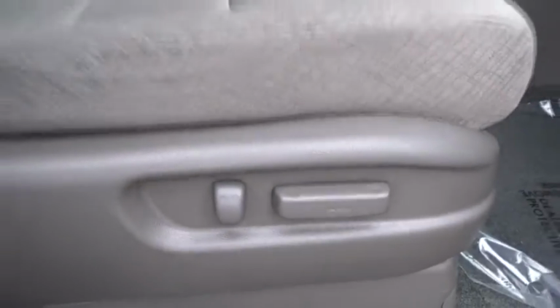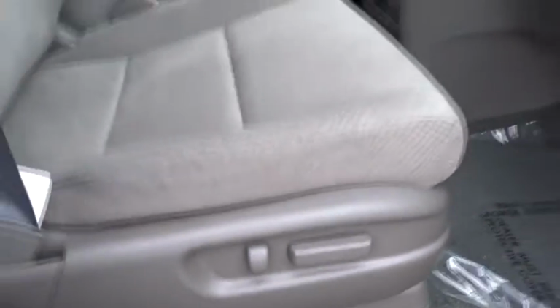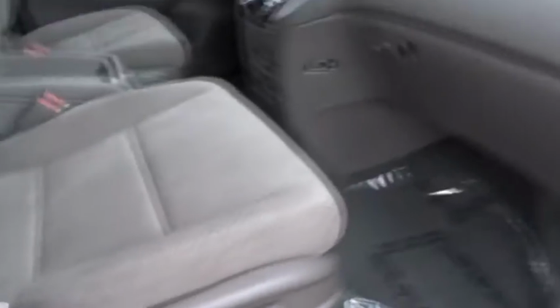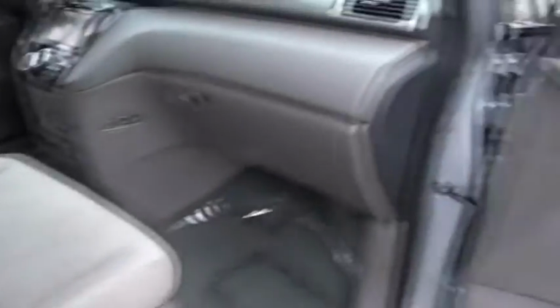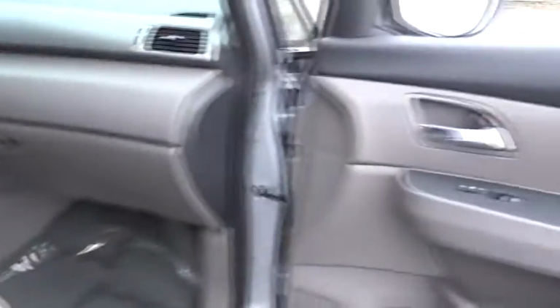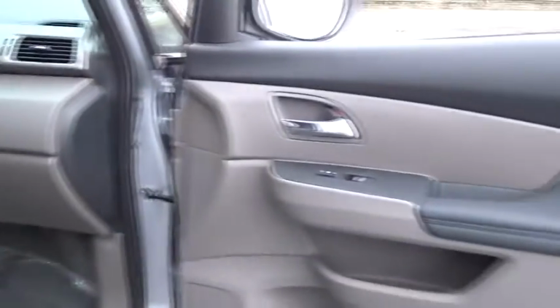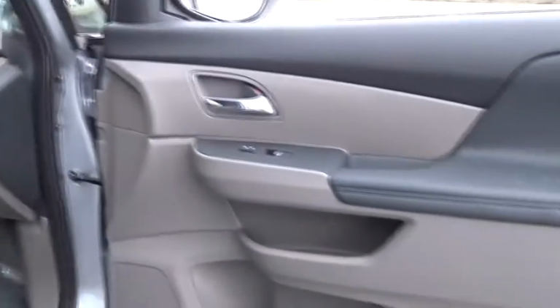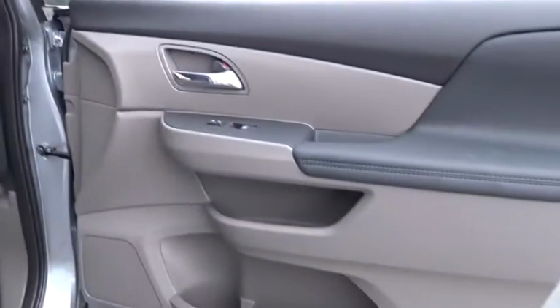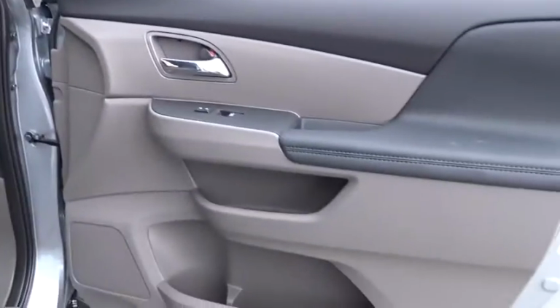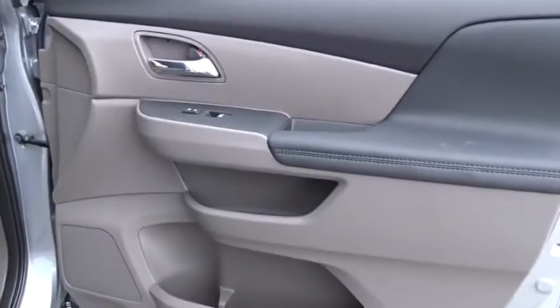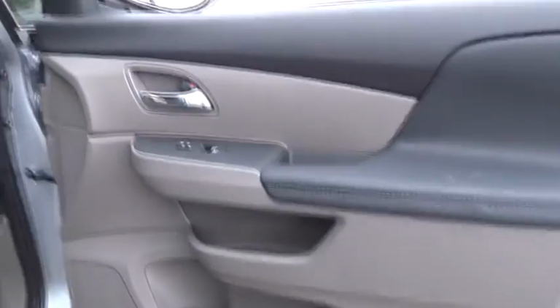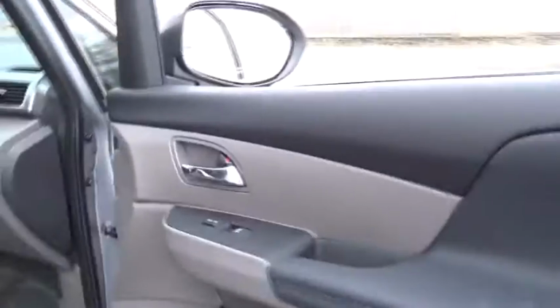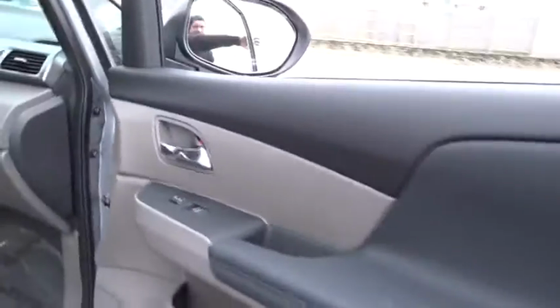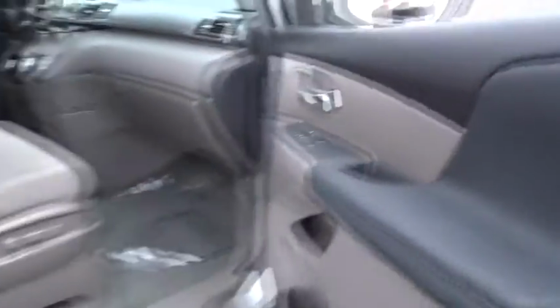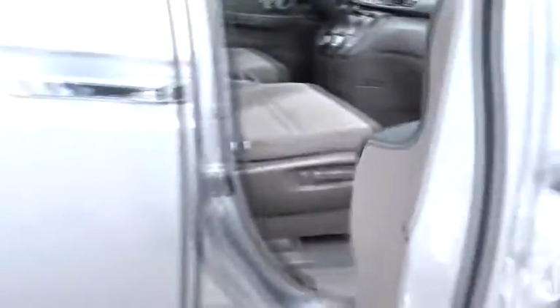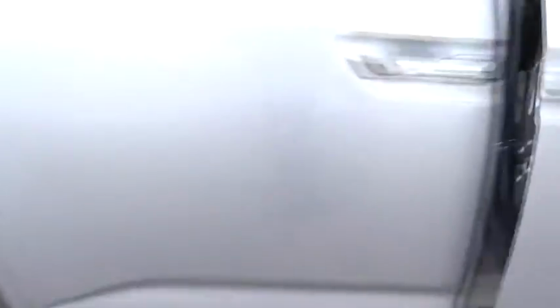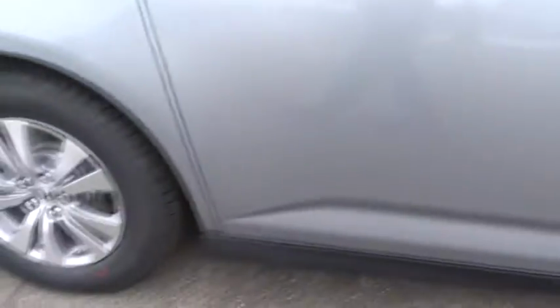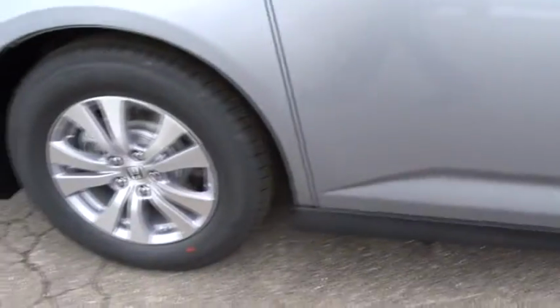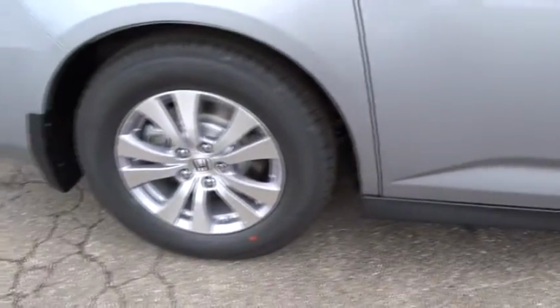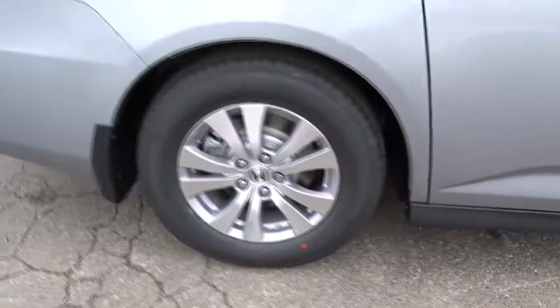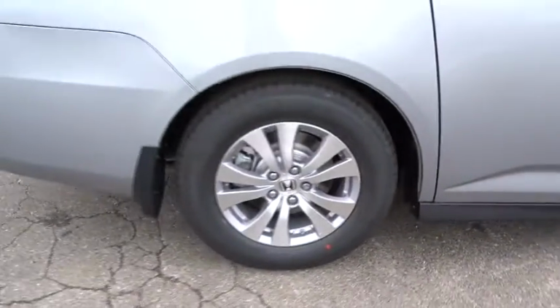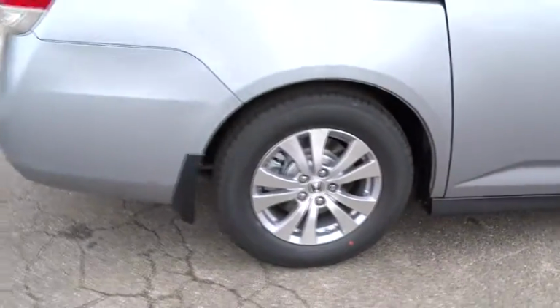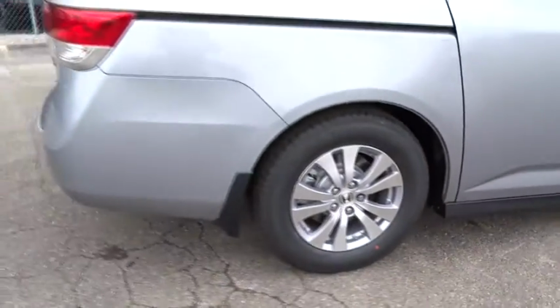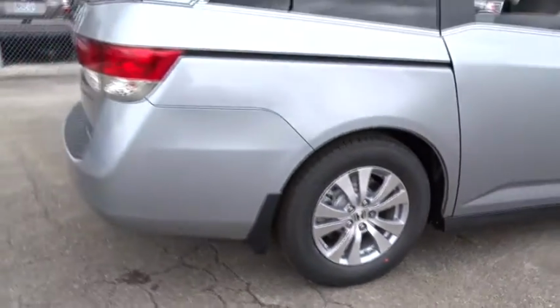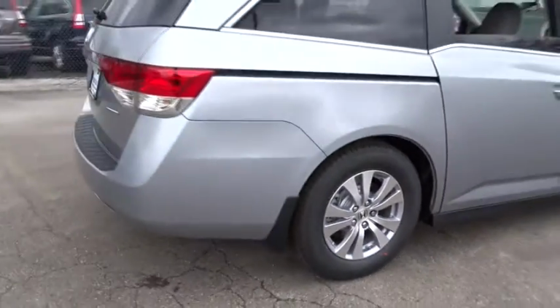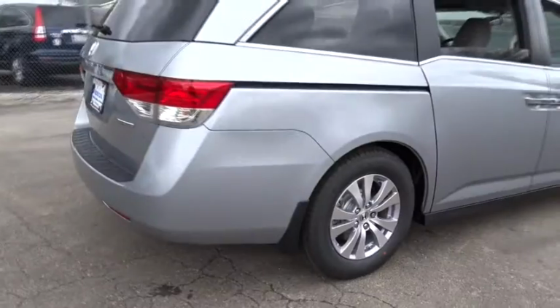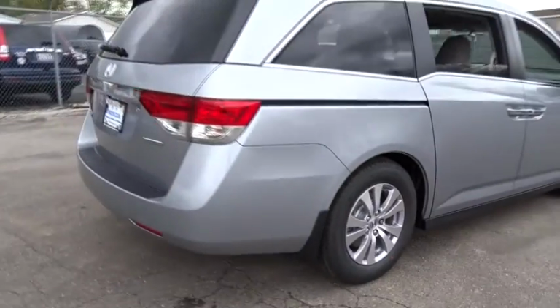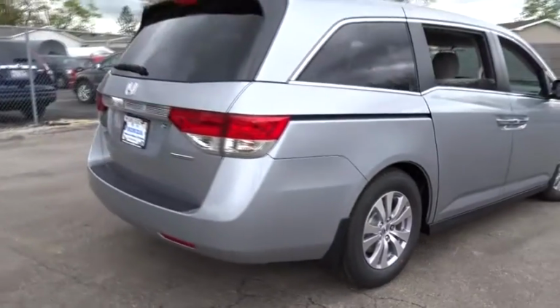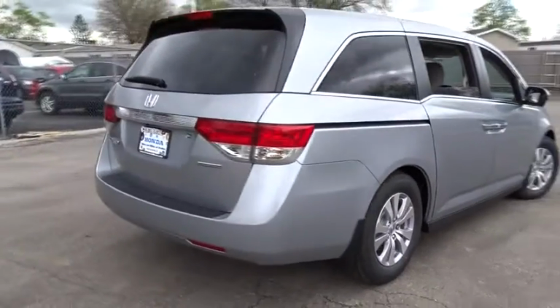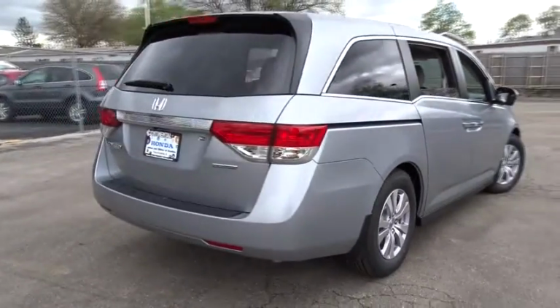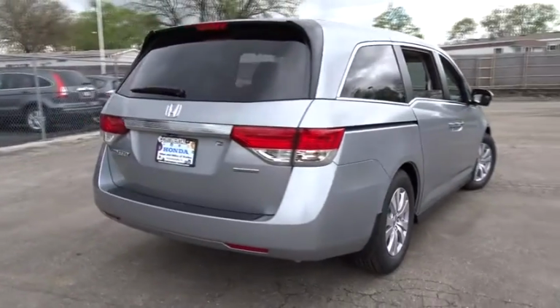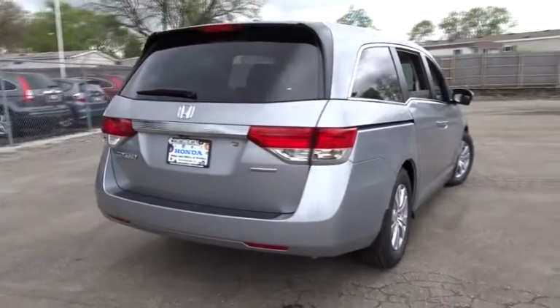Bluetooth, adjustable steering wheel, power steering, cruise control, aluminum wheels, keyless start, hard disk drive media storage, floor mats.